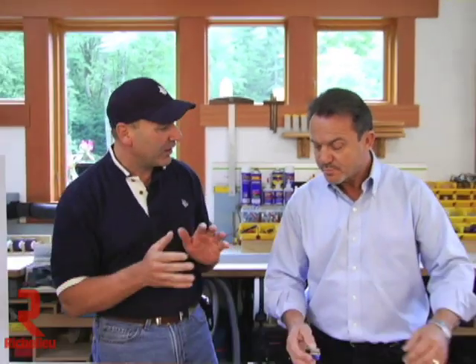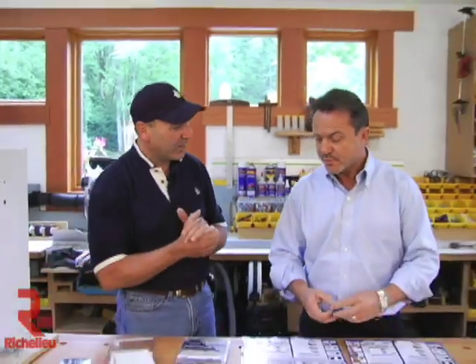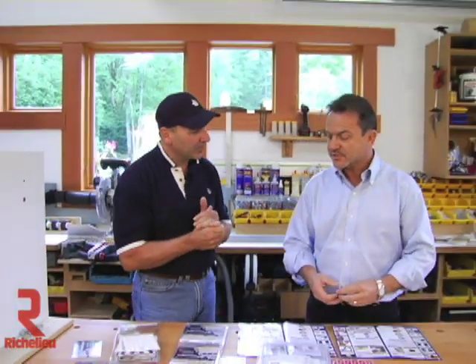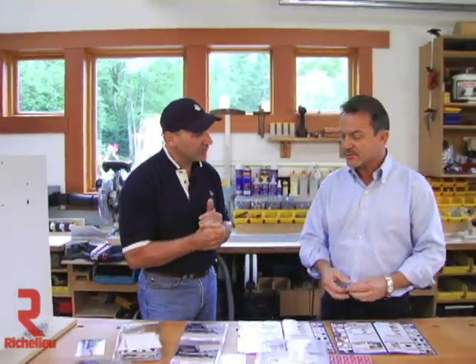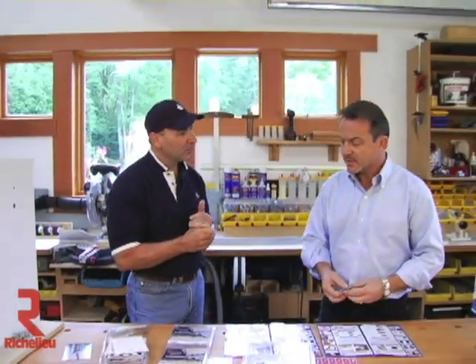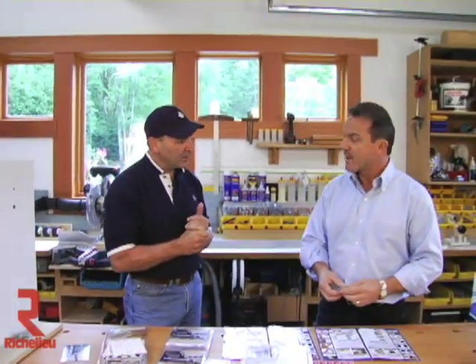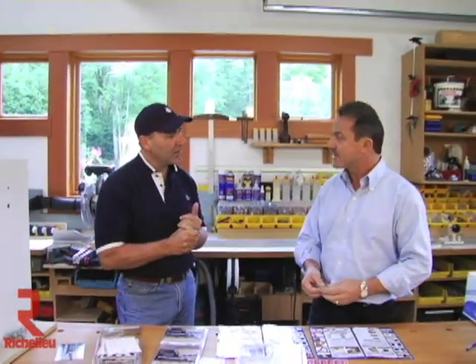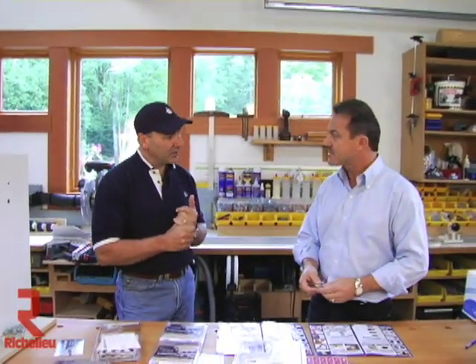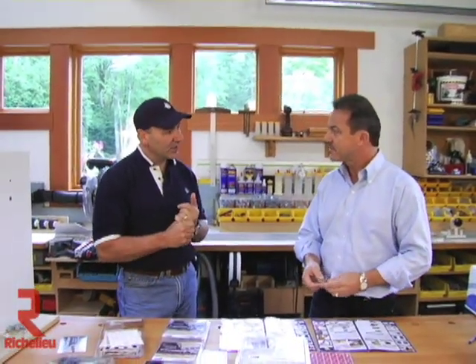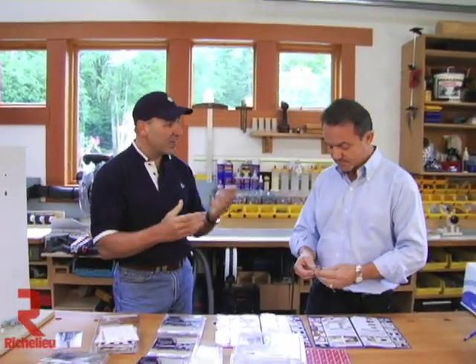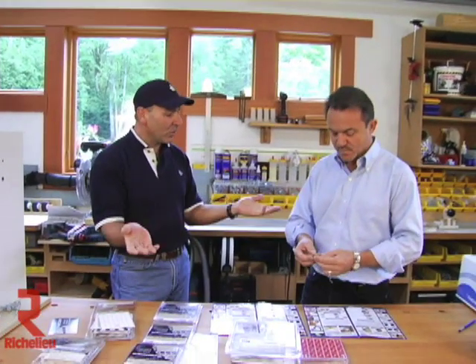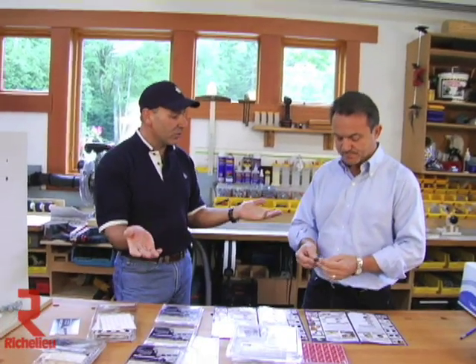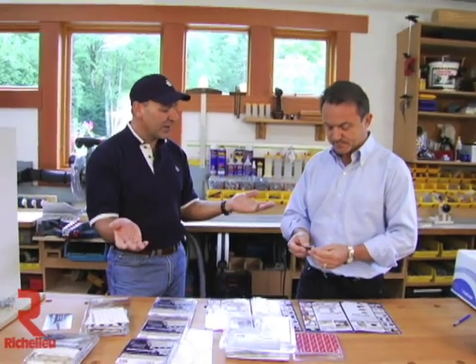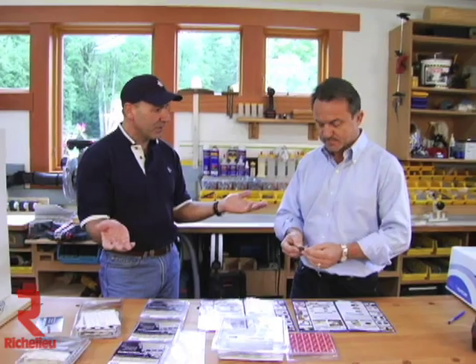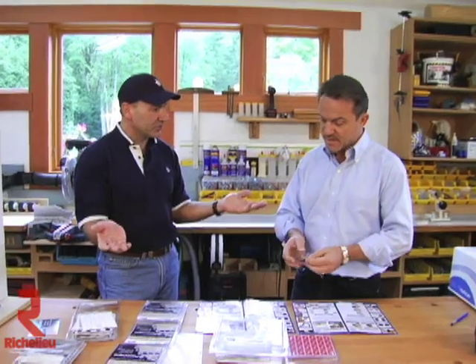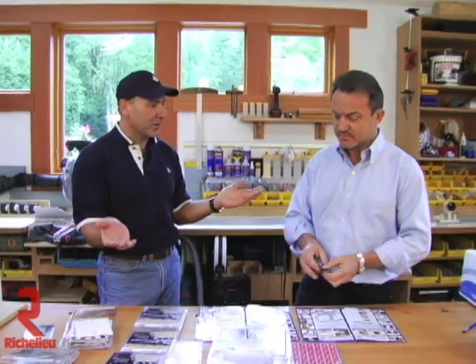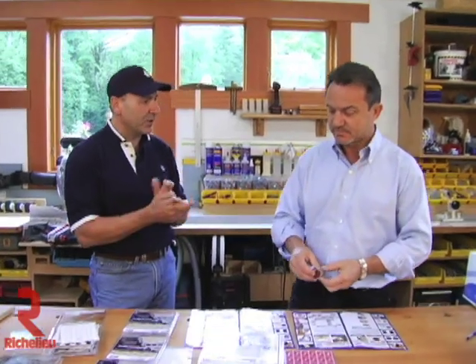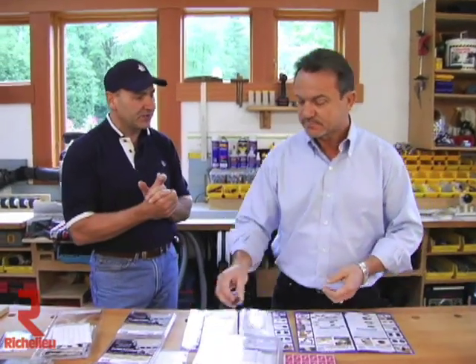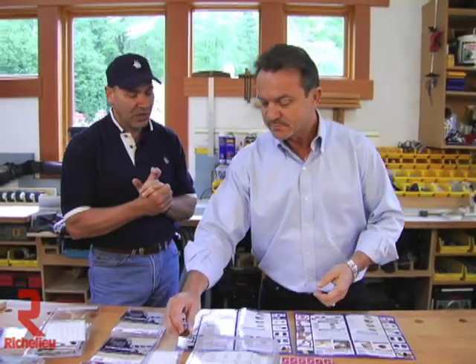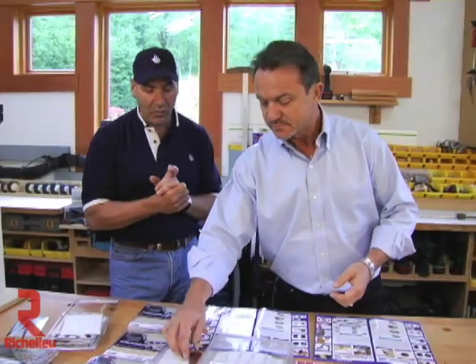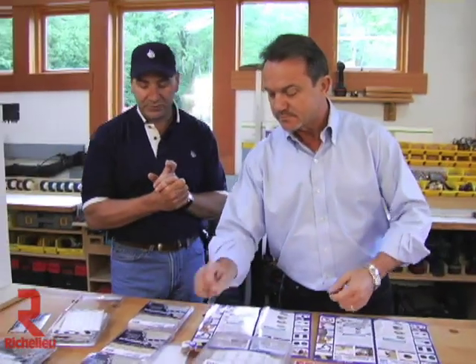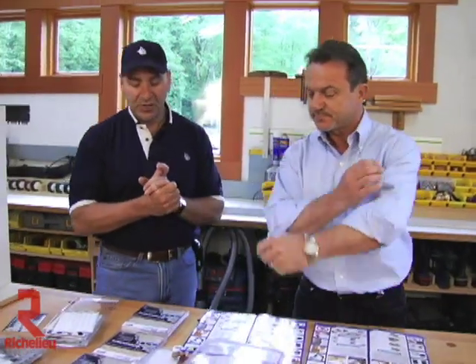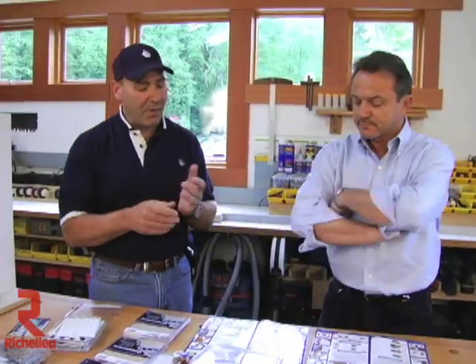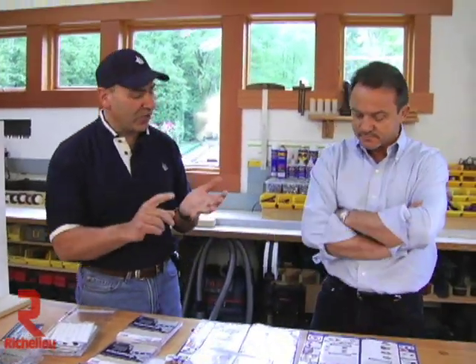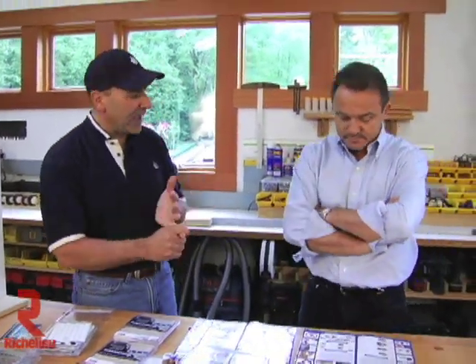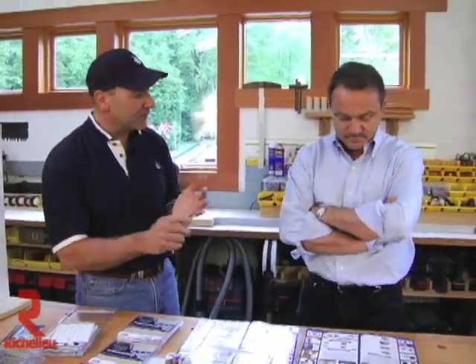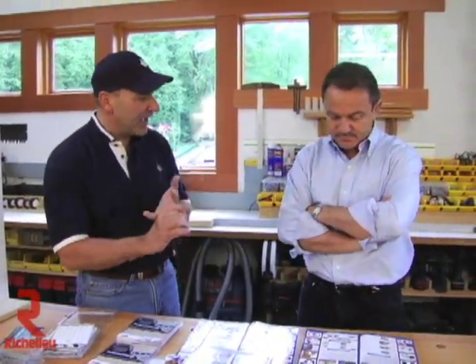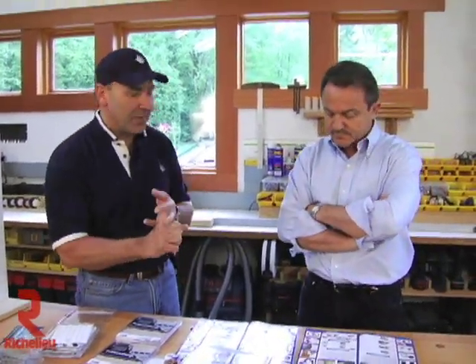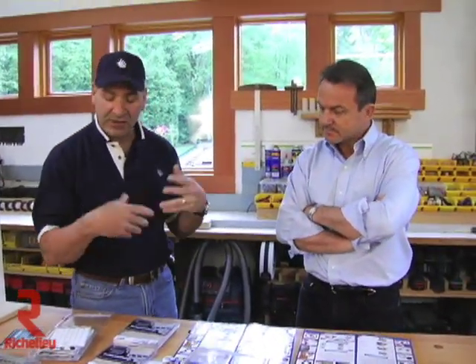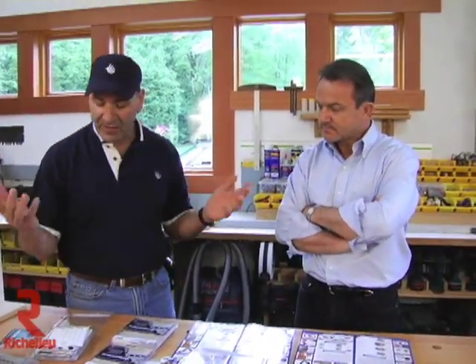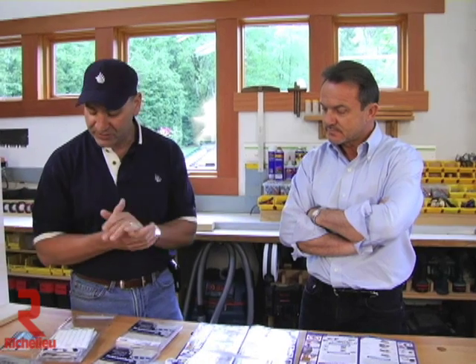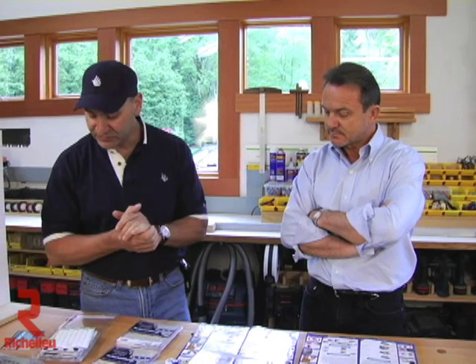We also do all custom colors. We can do any custom color you want and match all the laminates, edge banding, and all that good stuff.